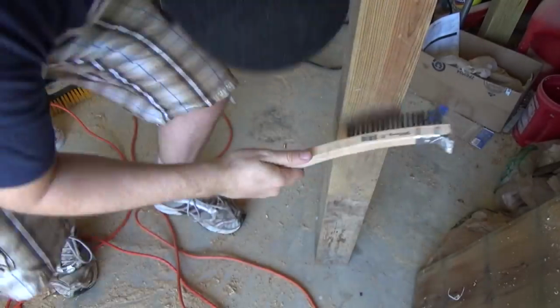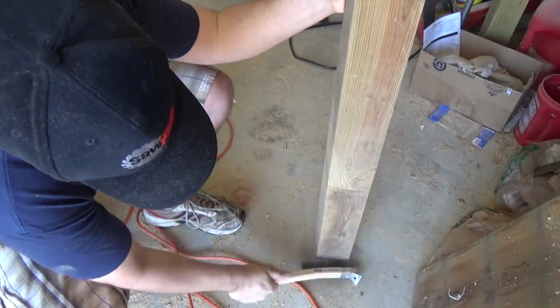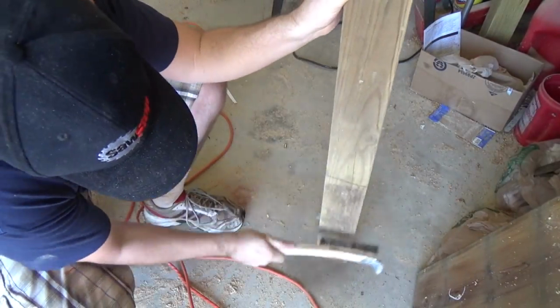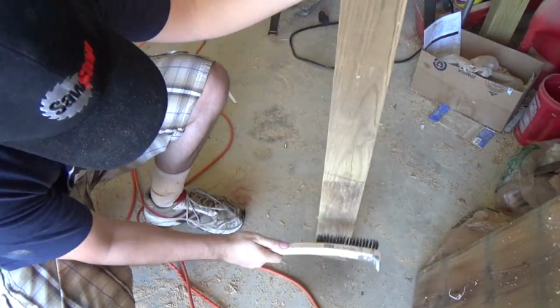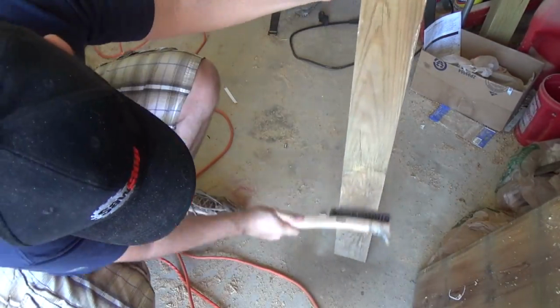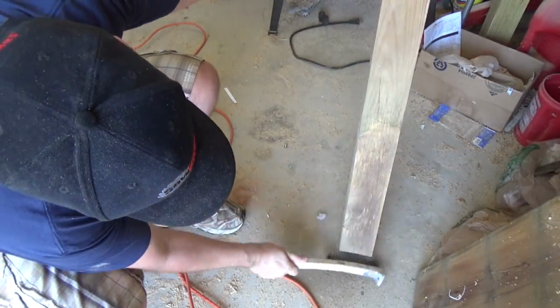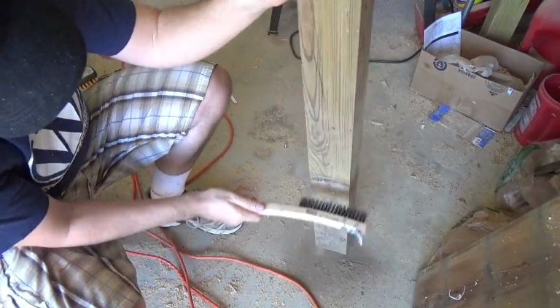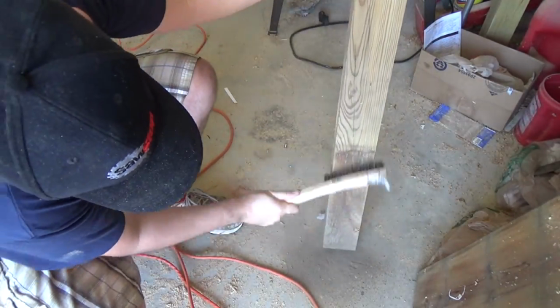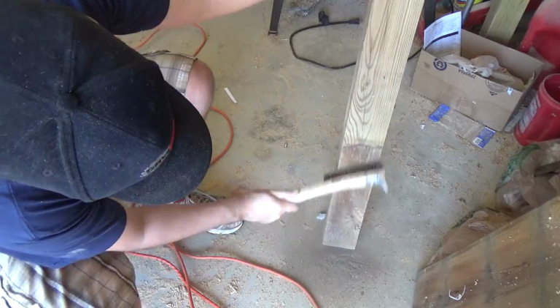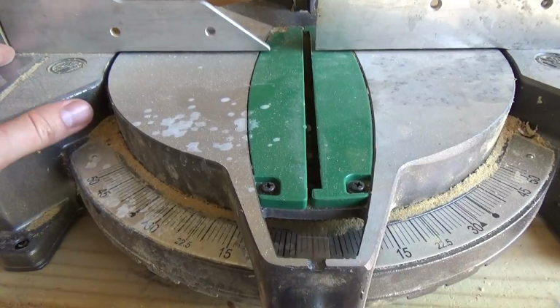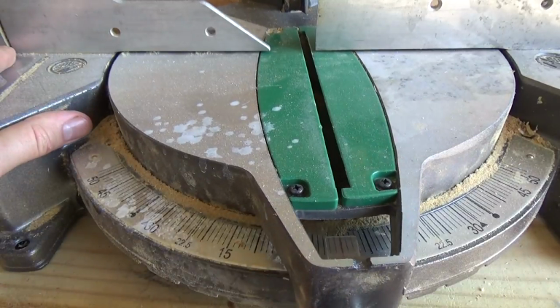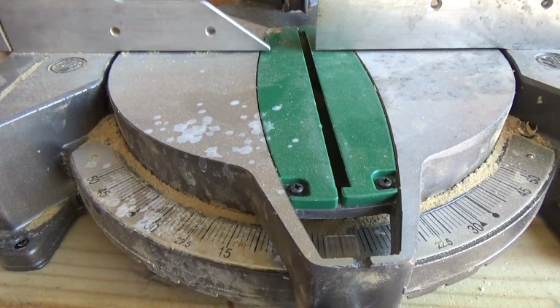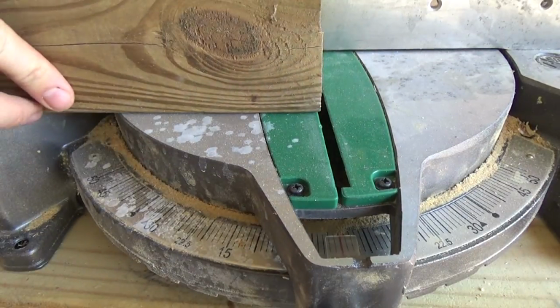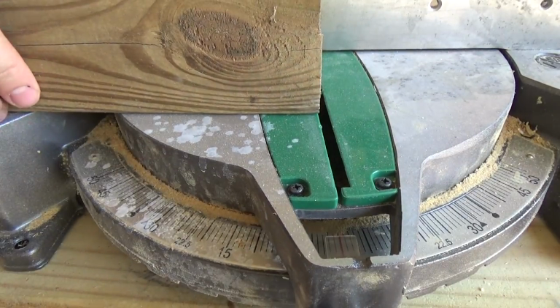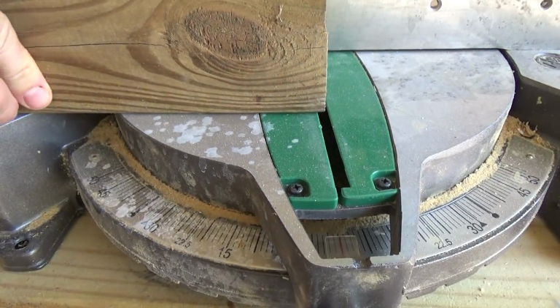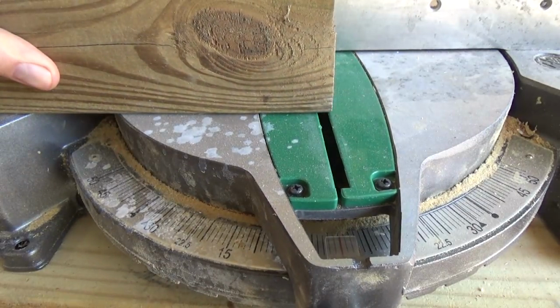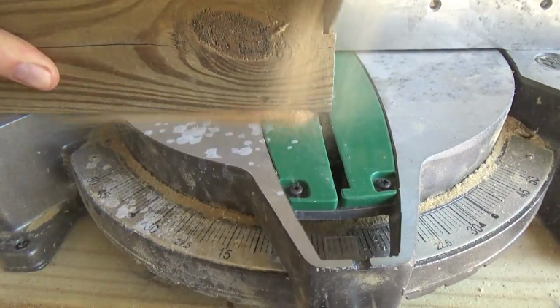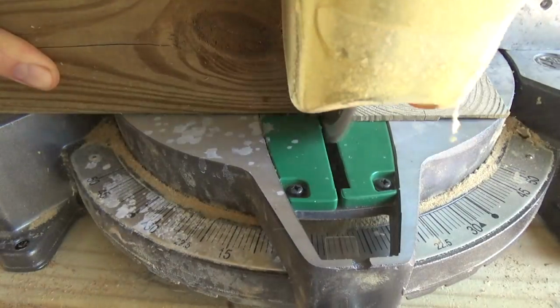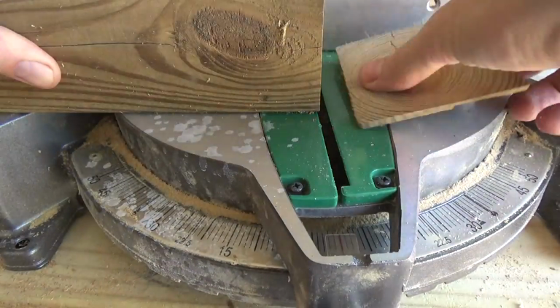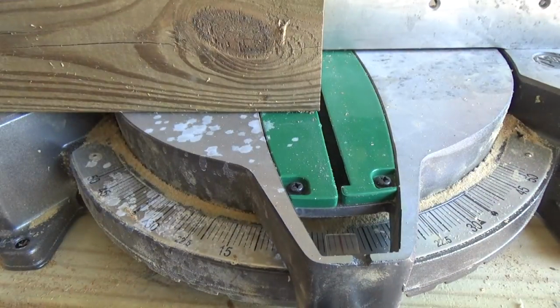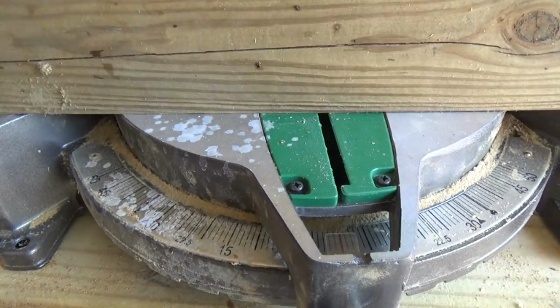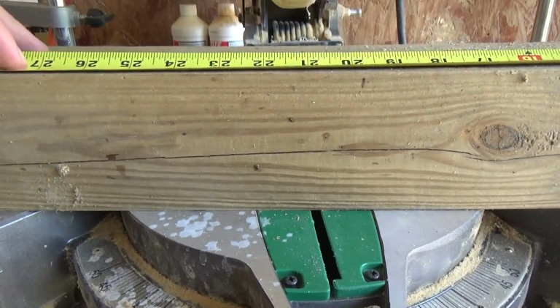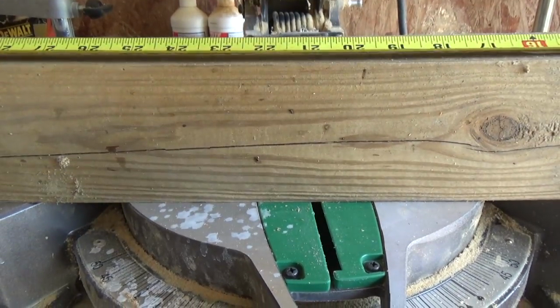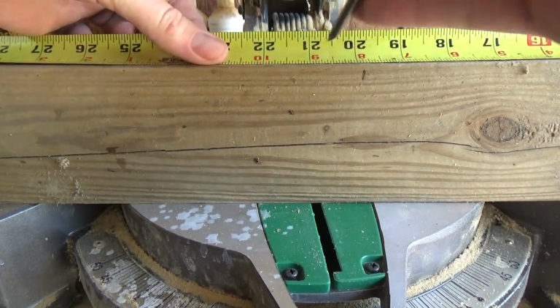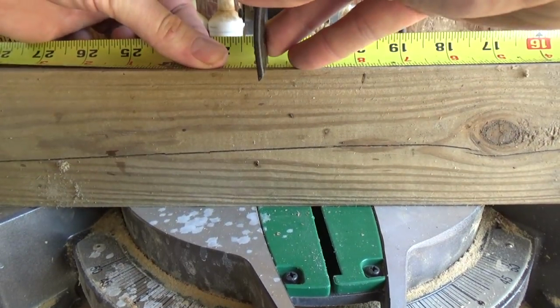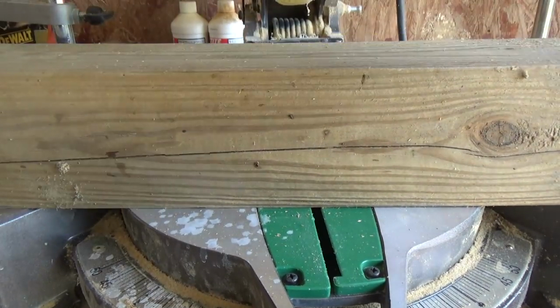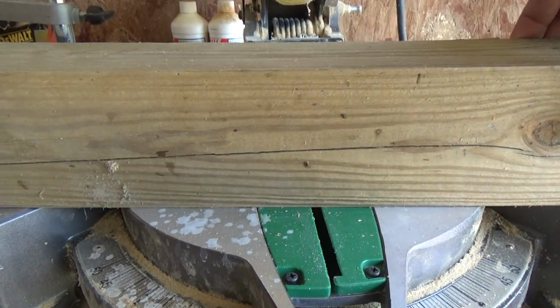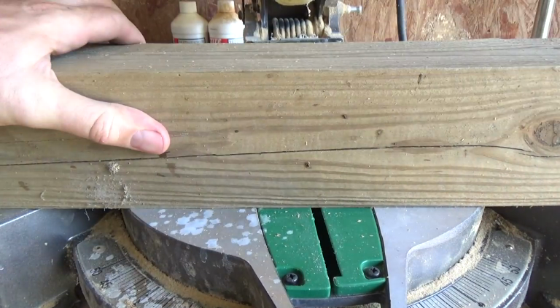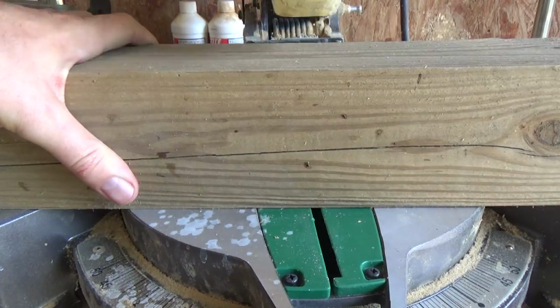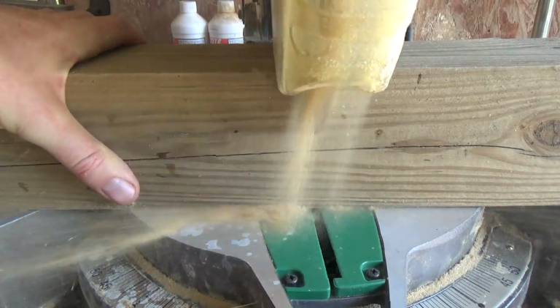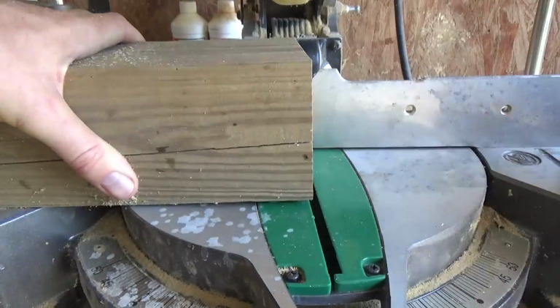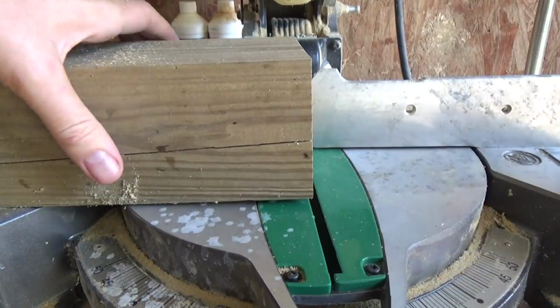I'm using some reclaimed 4x4s here that I'm cleaning up for the legs of the platform, which I'll also cut at a 5 degree angle — that way the platform is just slightly leaning toward the stairs and less likely to tip.